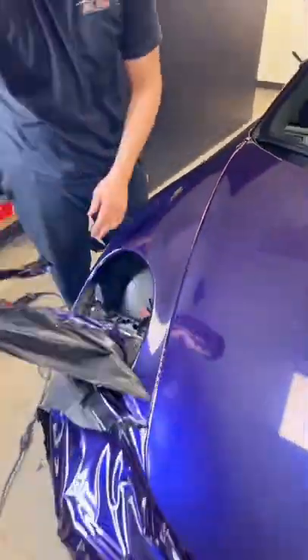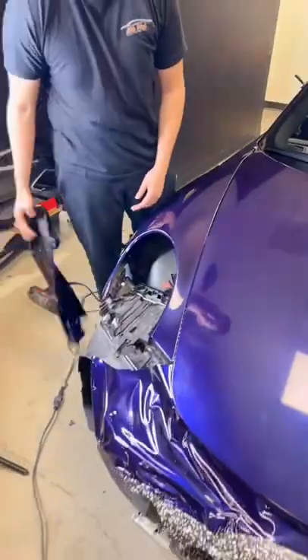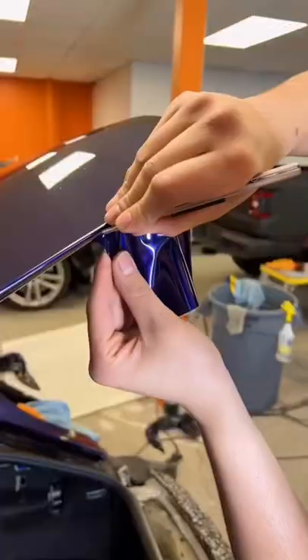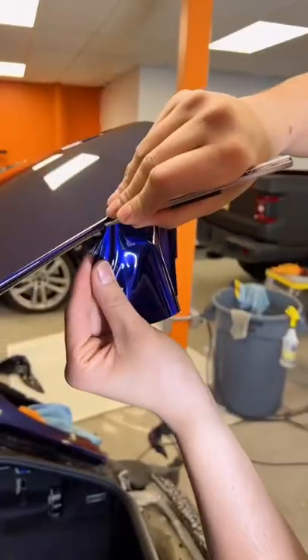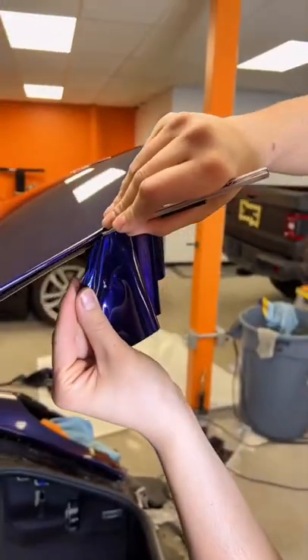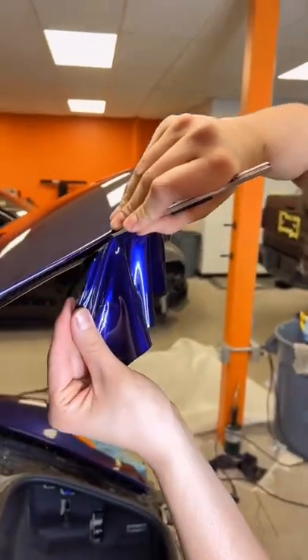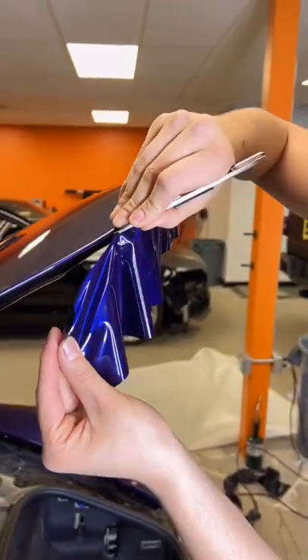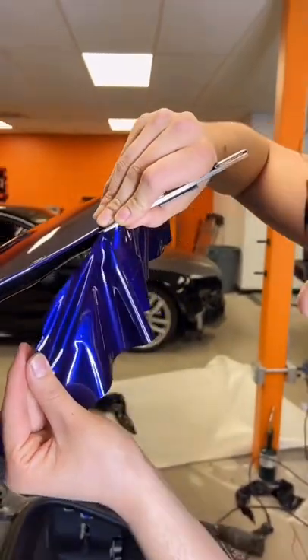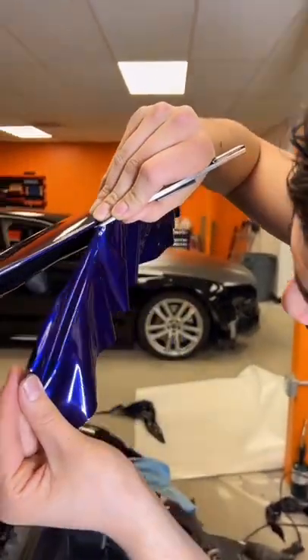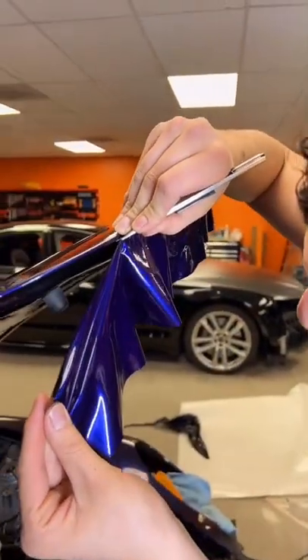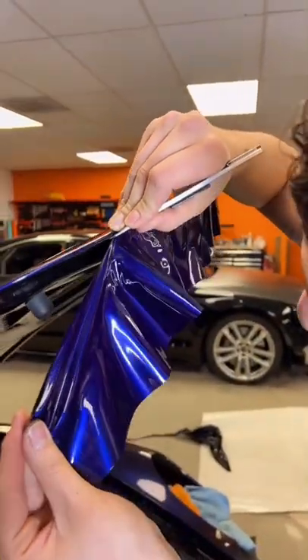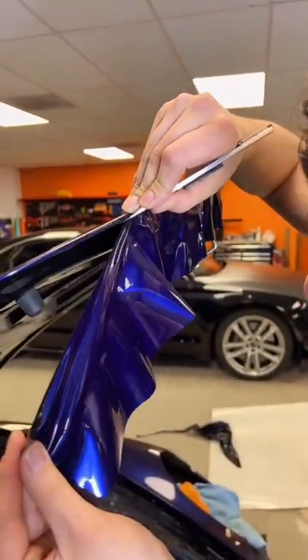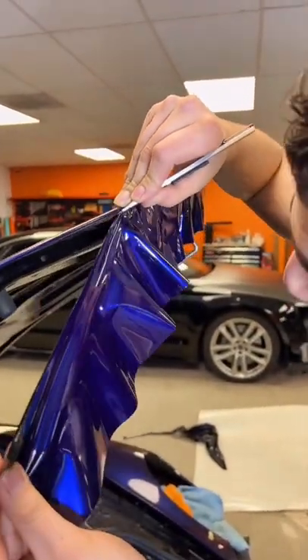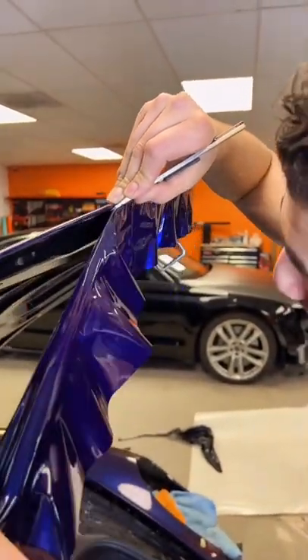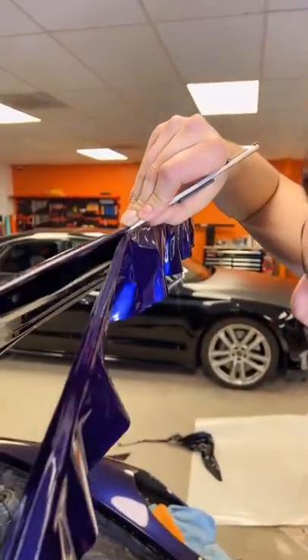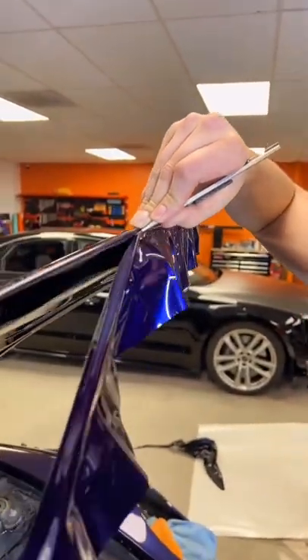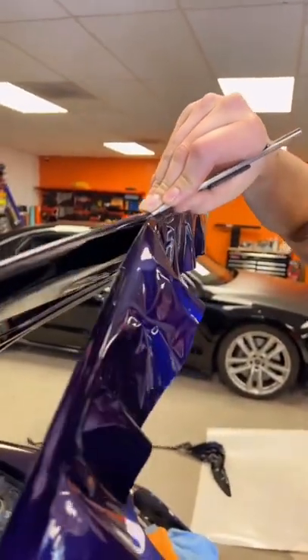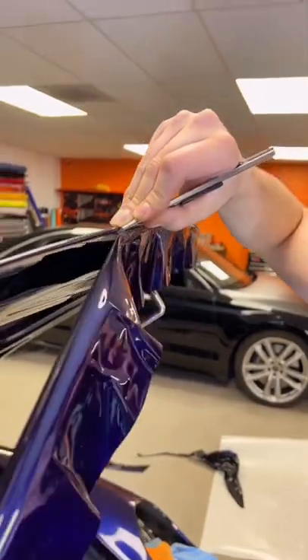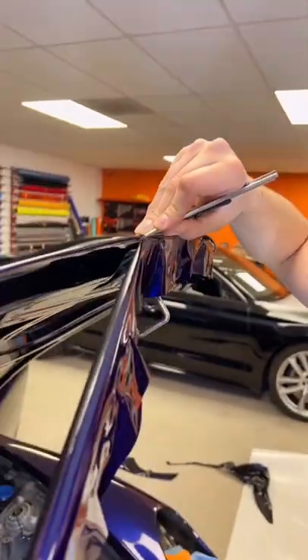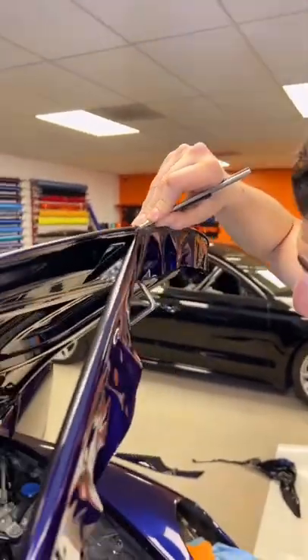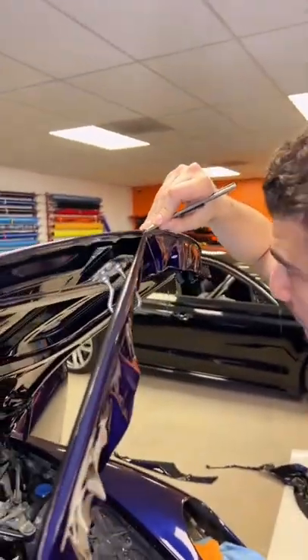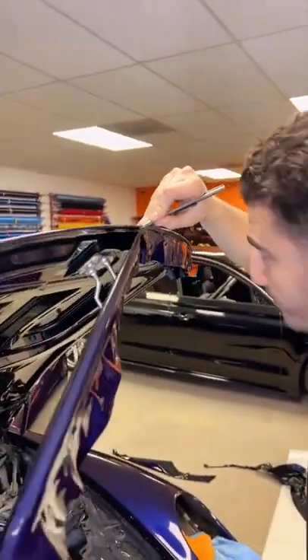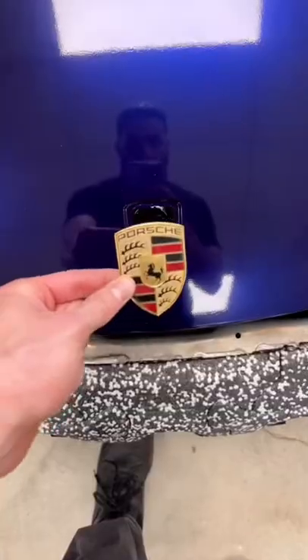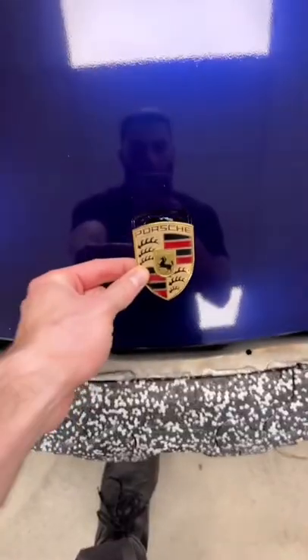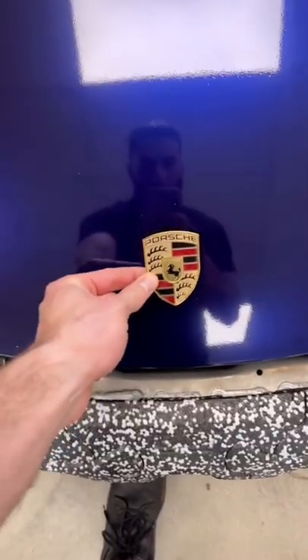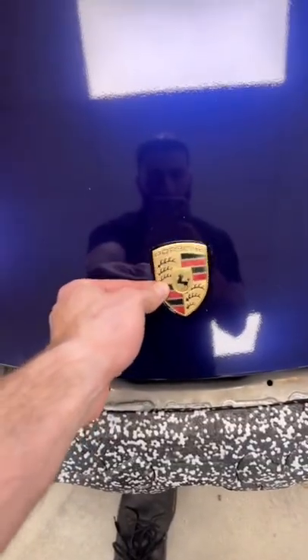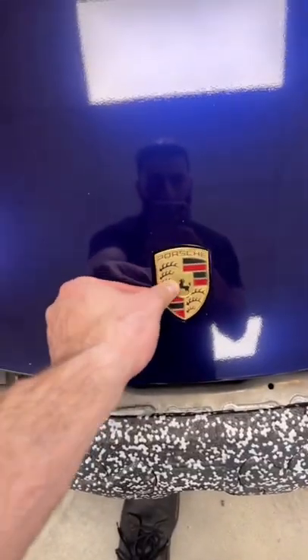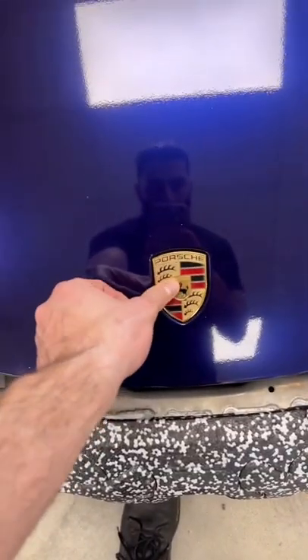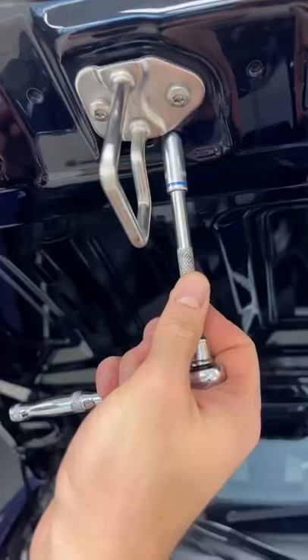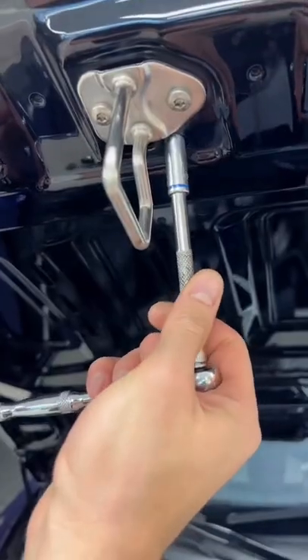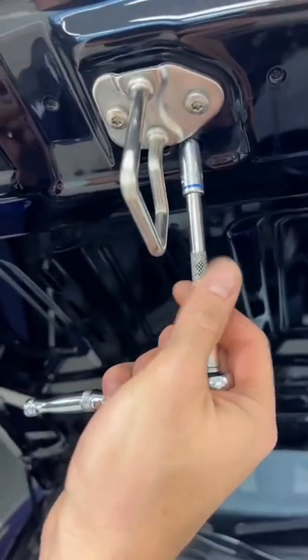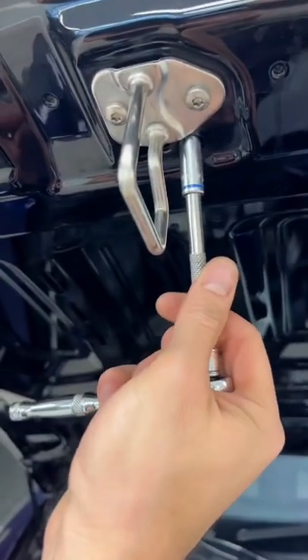Not to mention, this 911 Turbo is about to get sent off to get over a thousand wheel horsepower. That's insane. Stay tuned for part two and the final product.